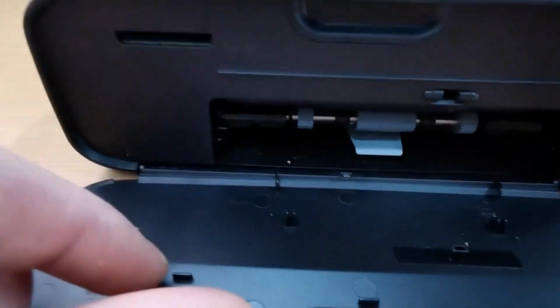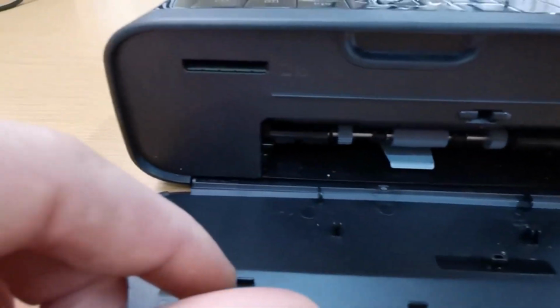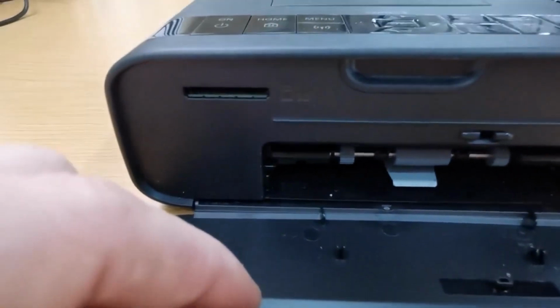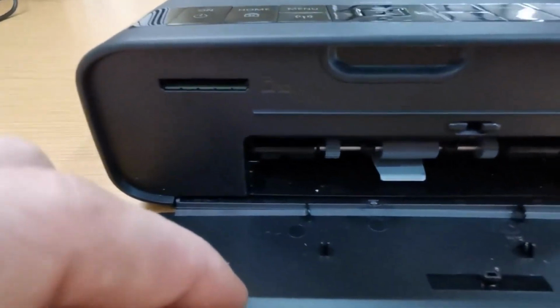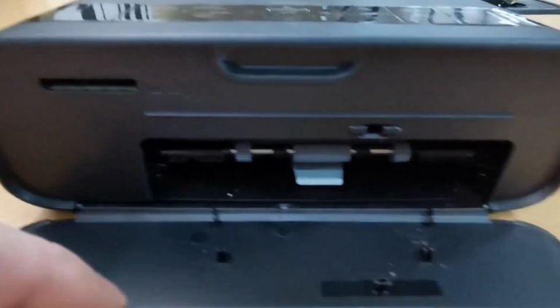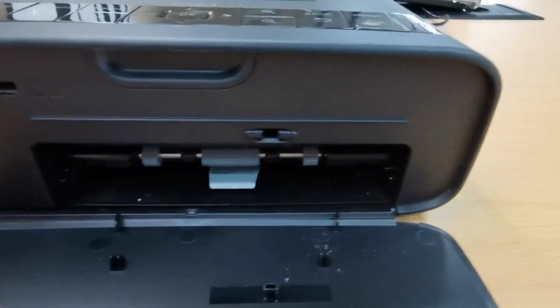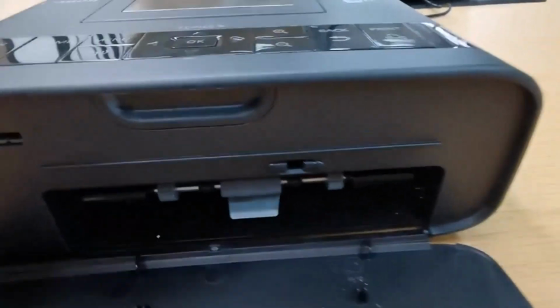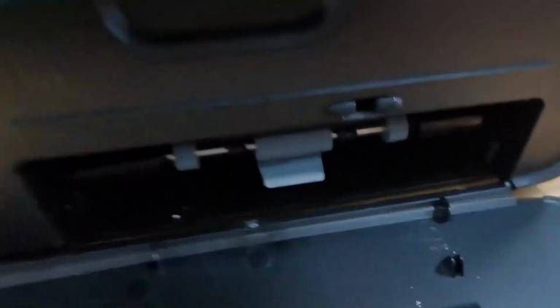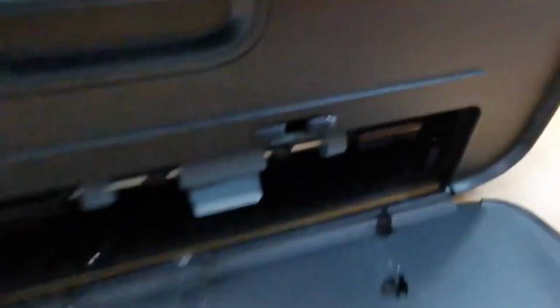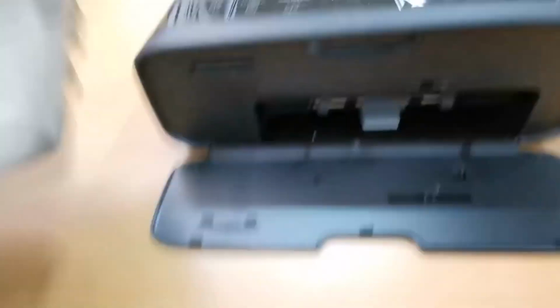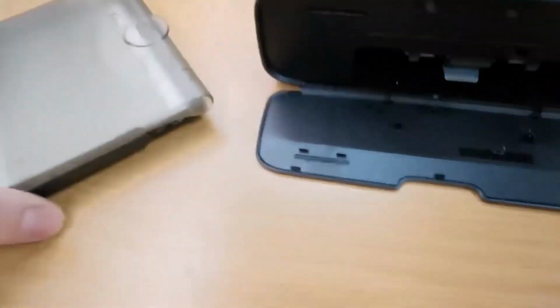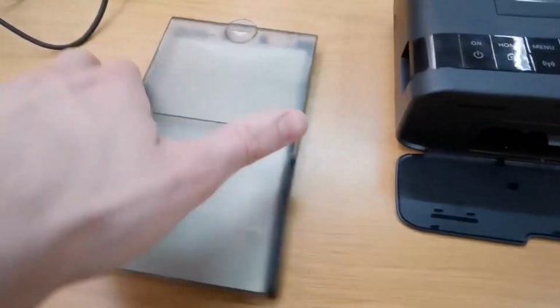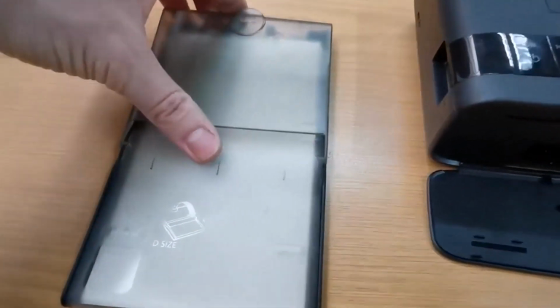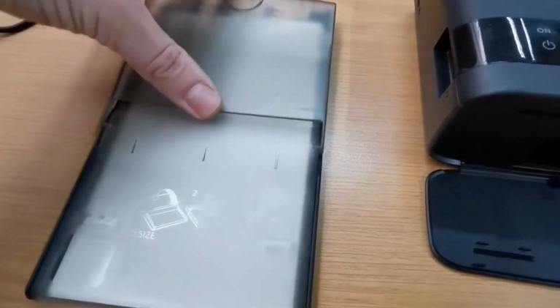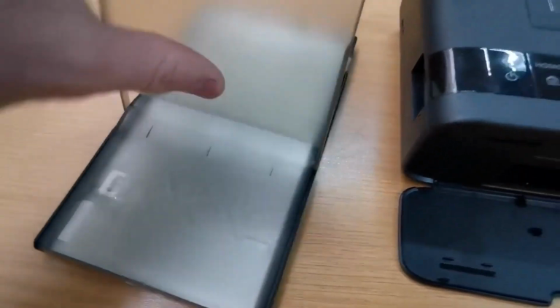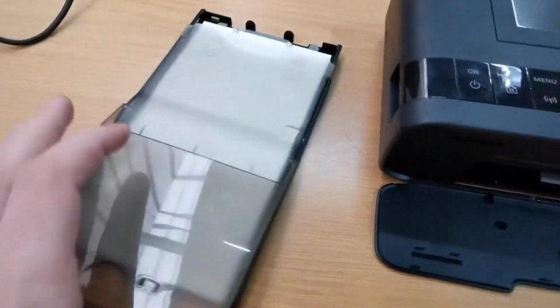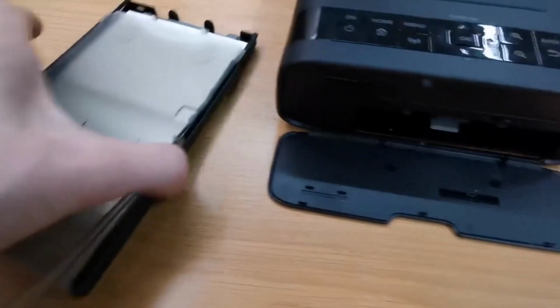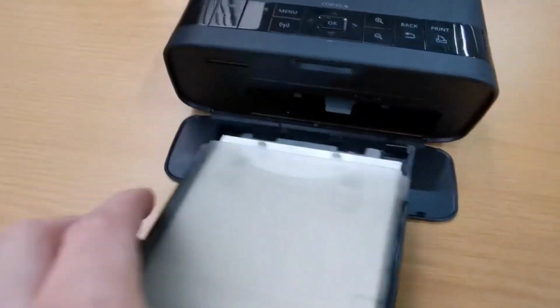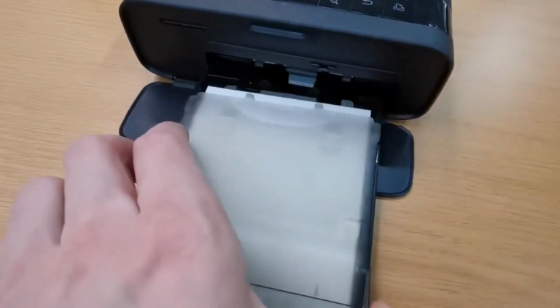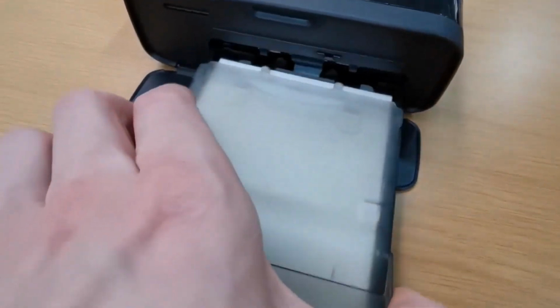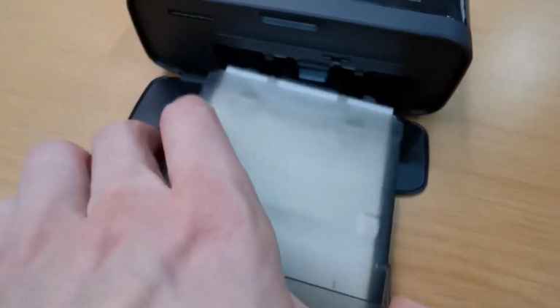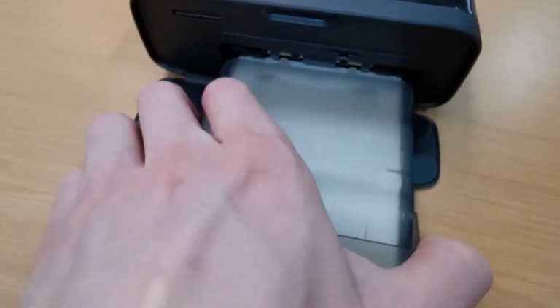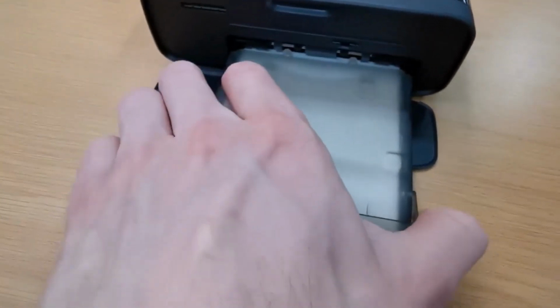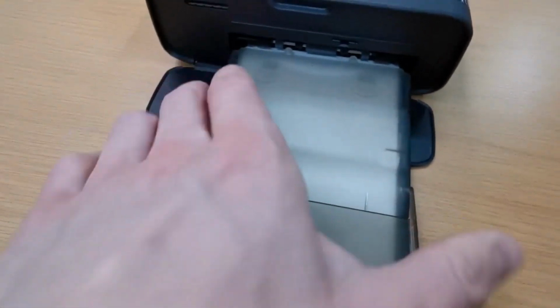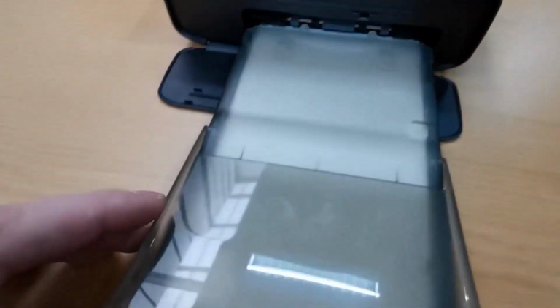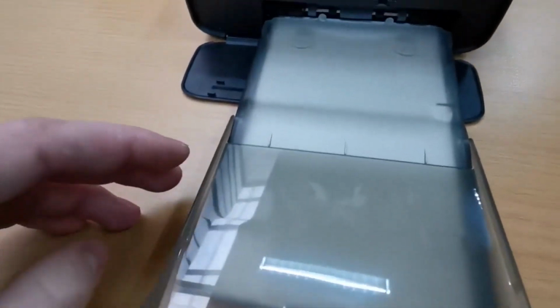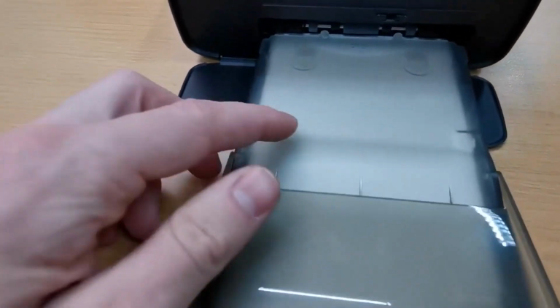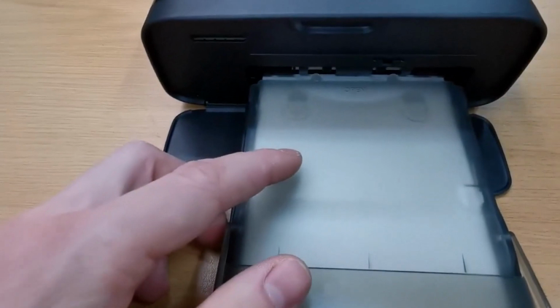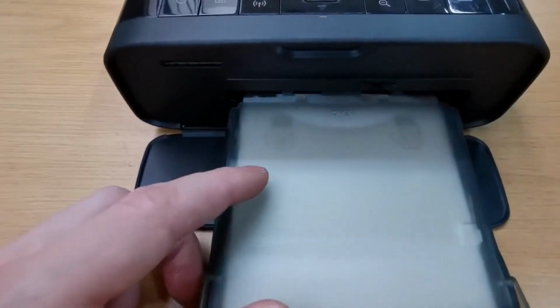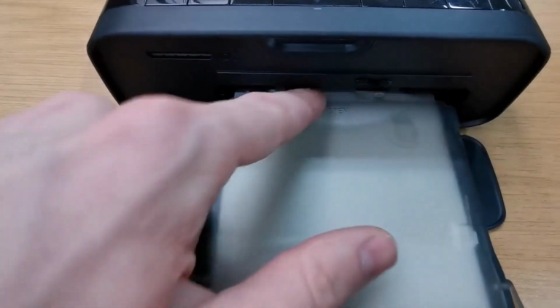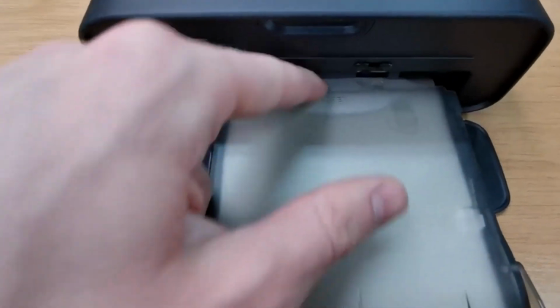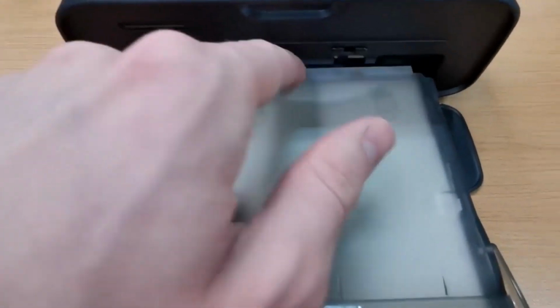When you buy this printing machine, you will not only get the machine, but will also get around 220 sheets of sublimation paper from the compatible Sublimax brand. Moreover, it also comes with a complete set of SubliJet UHD inks.